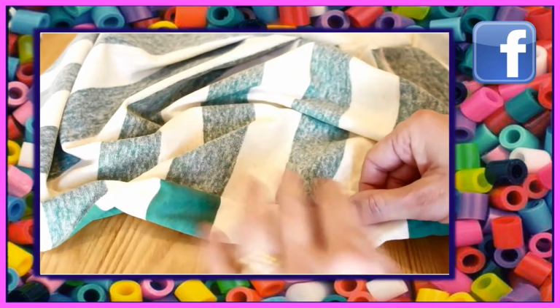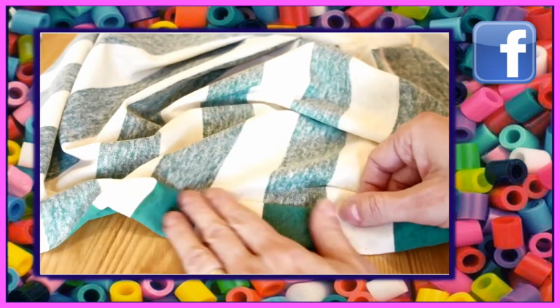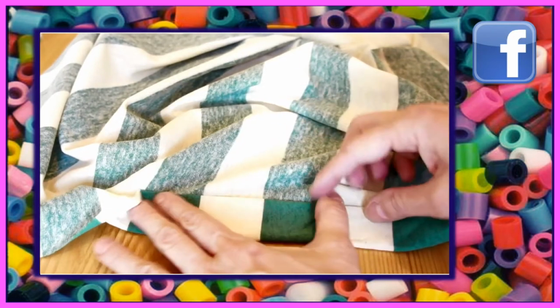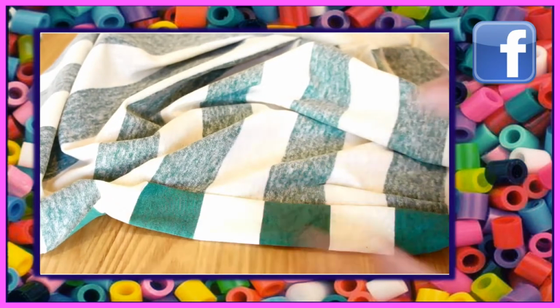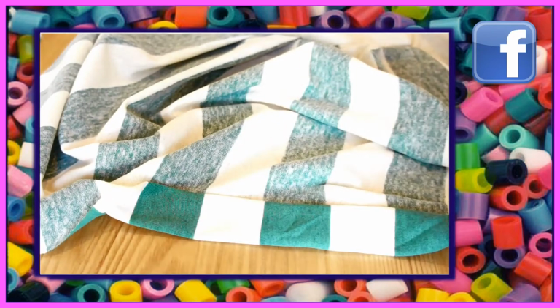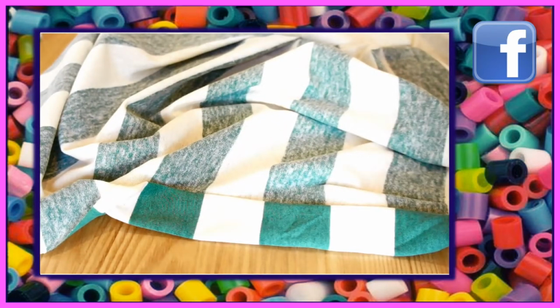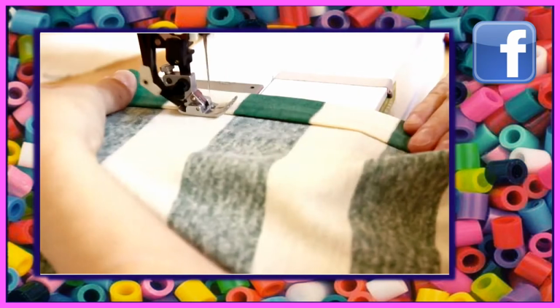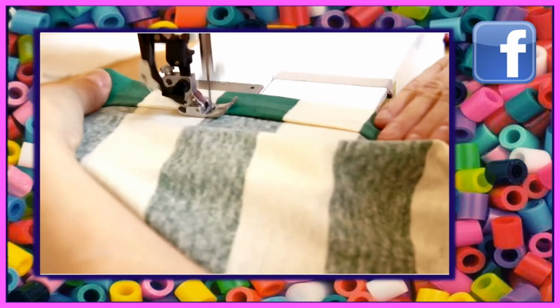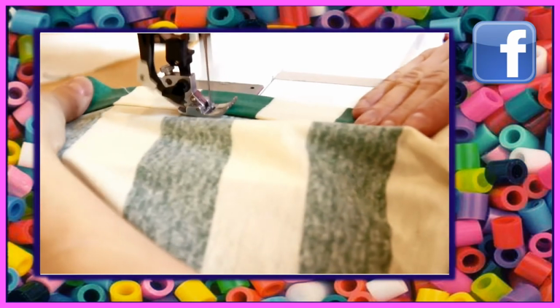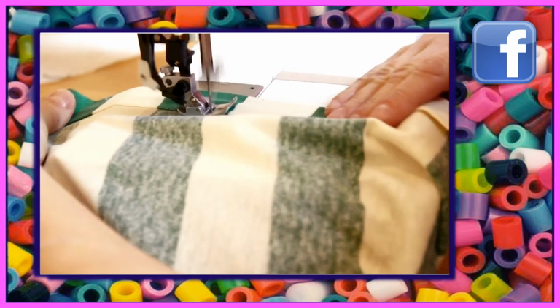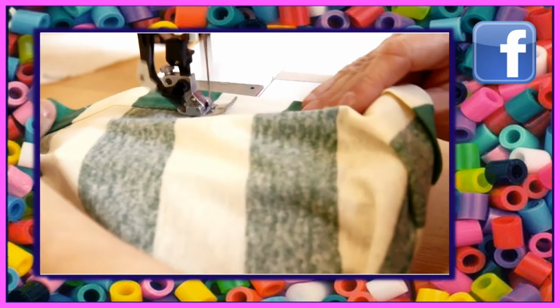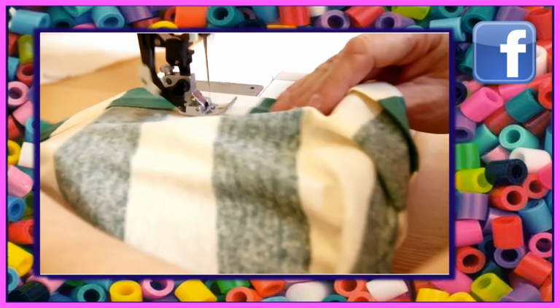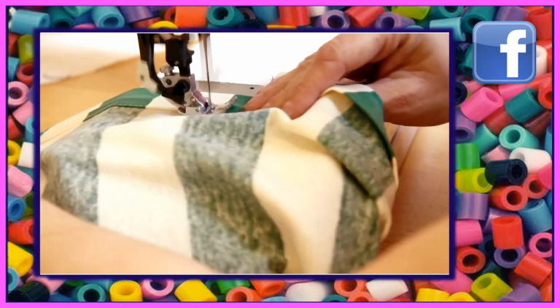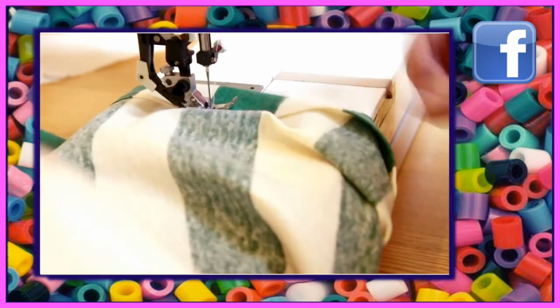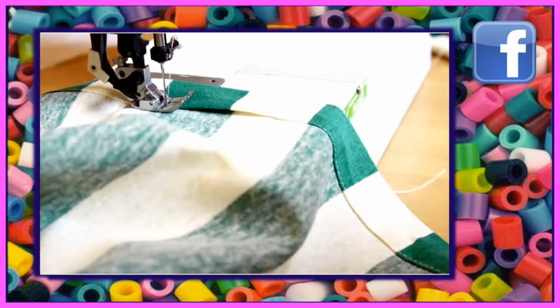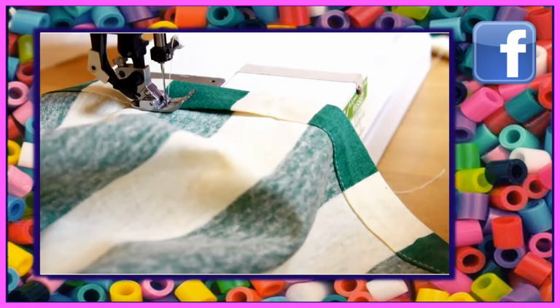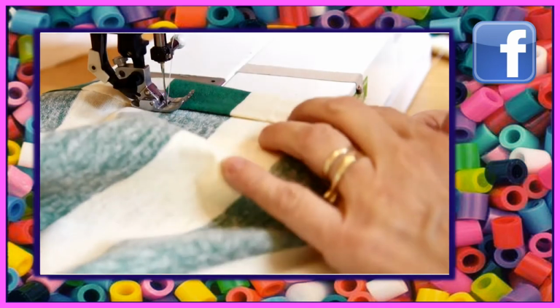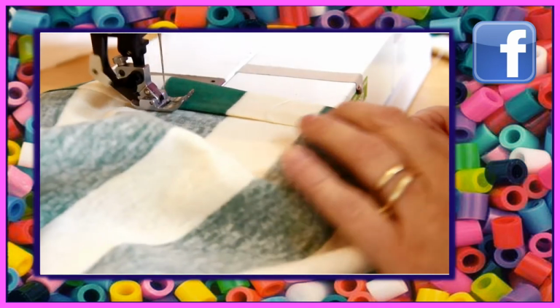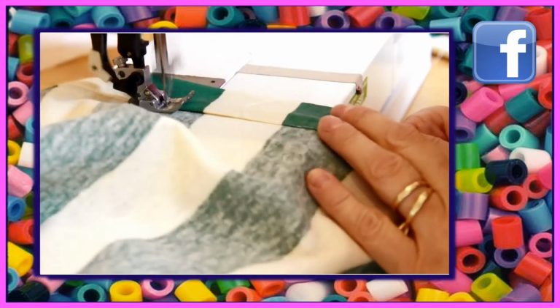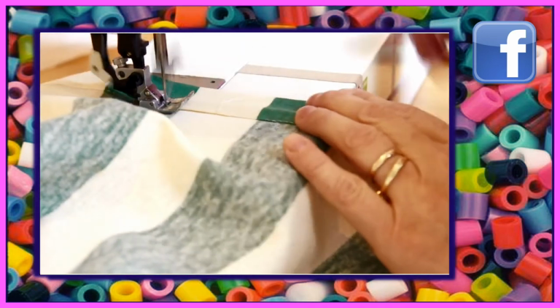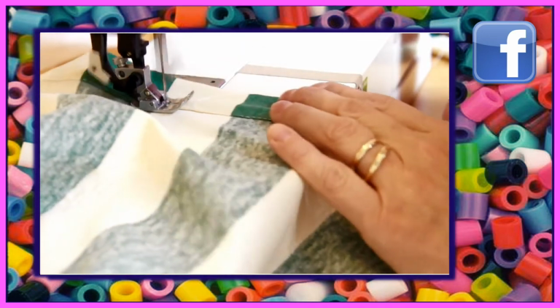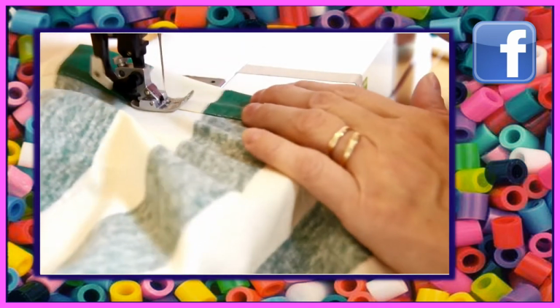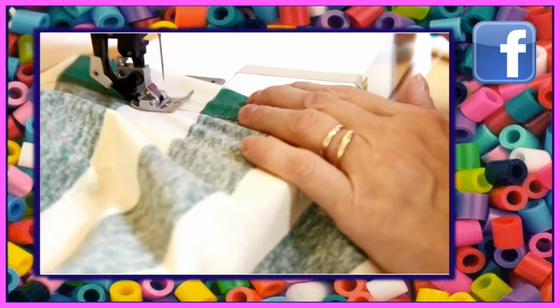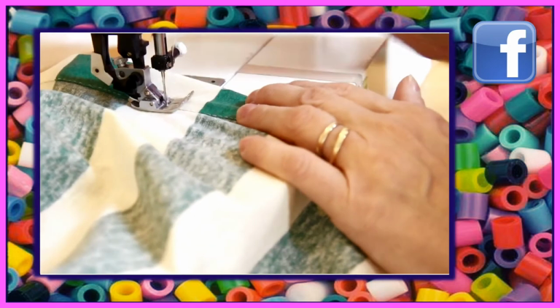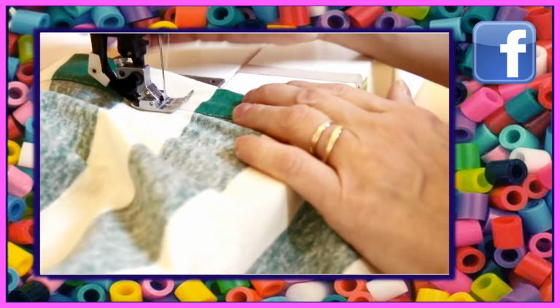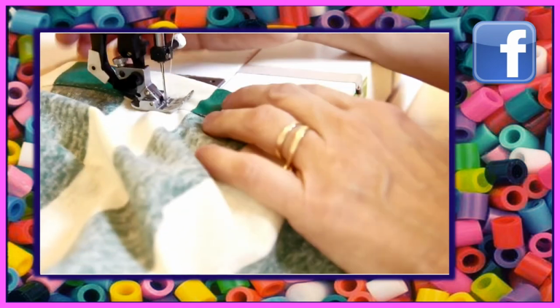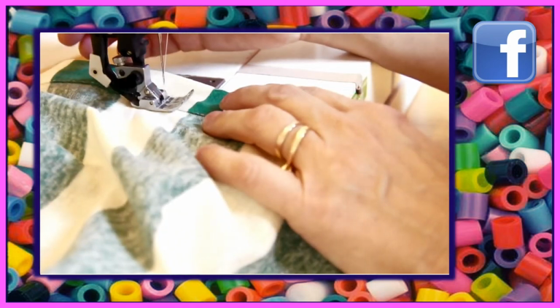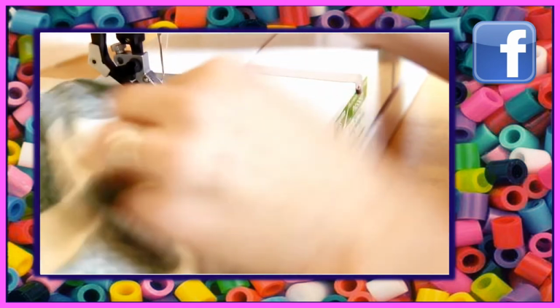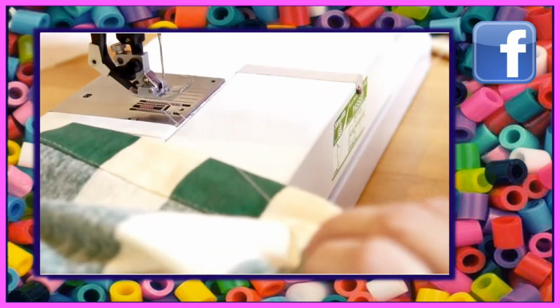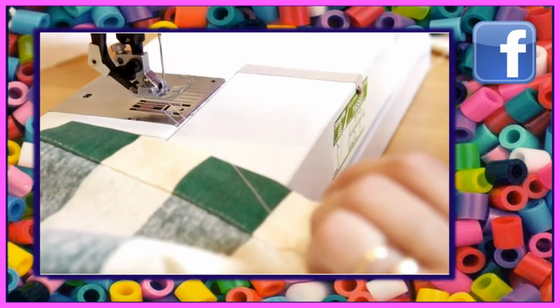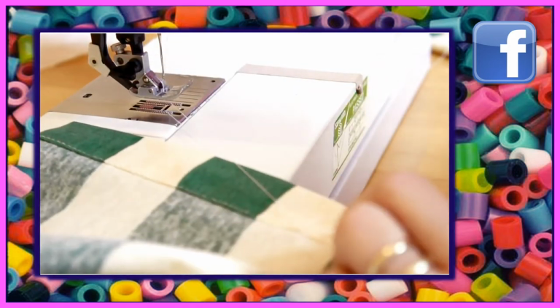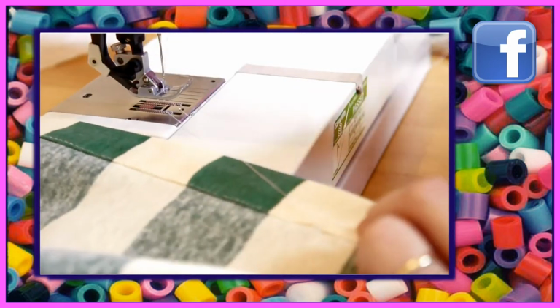Now we're going to turn up our hem — really easy. Turn in one centimeter and then maybe up to one-point-five or three, whatever you feel comfortable with. Stitch it into place and the skirt's almost finished.